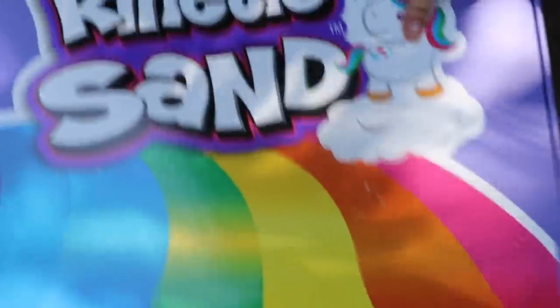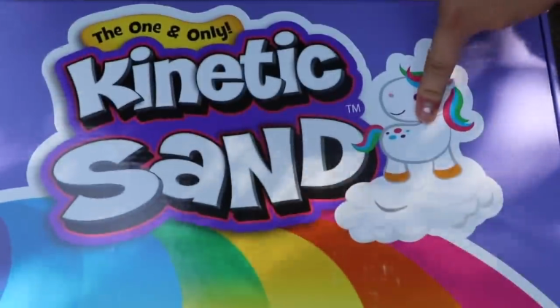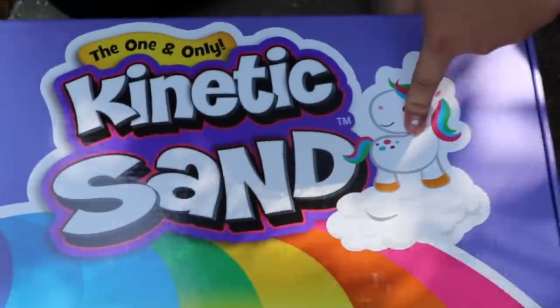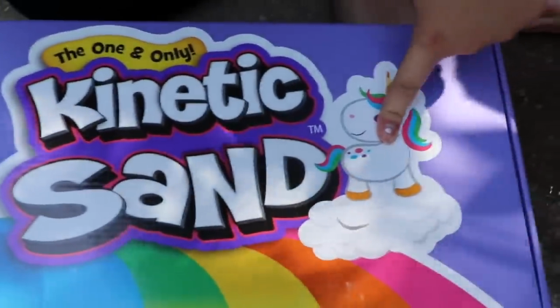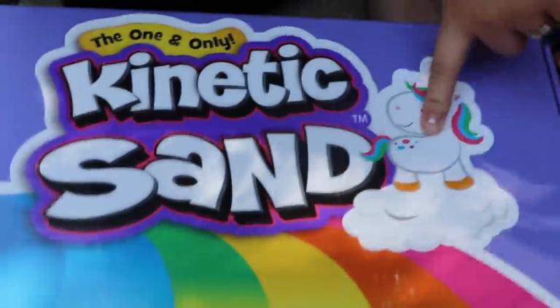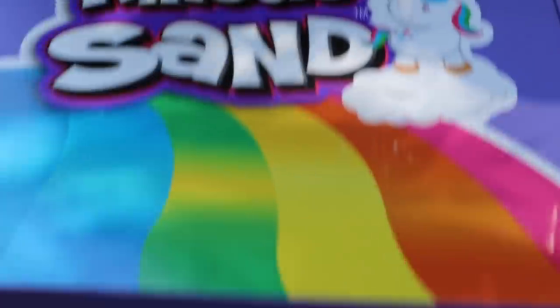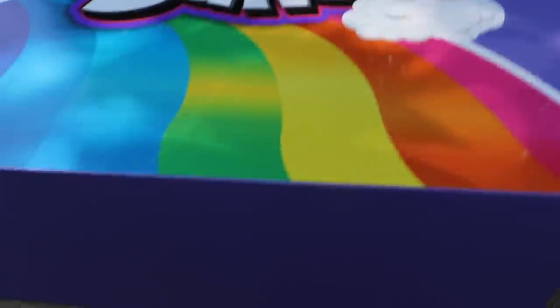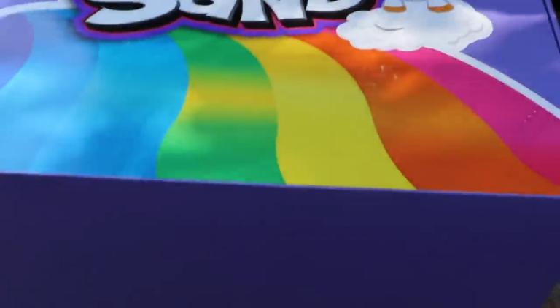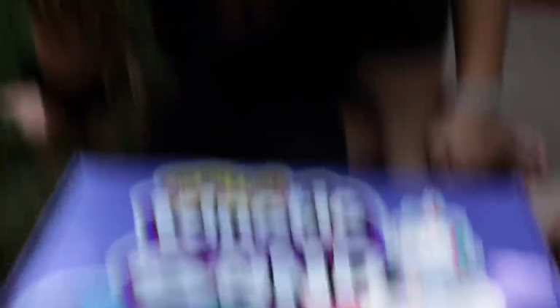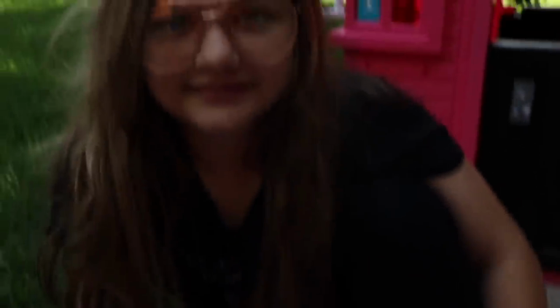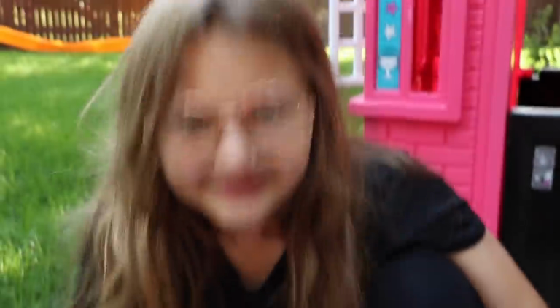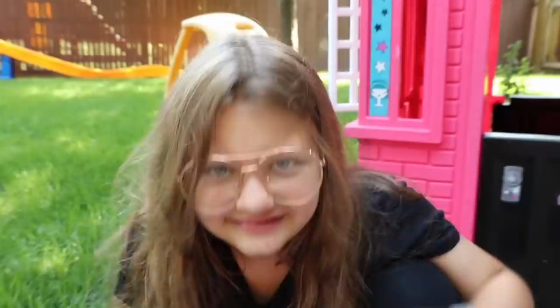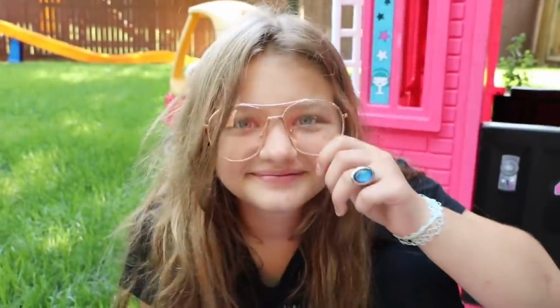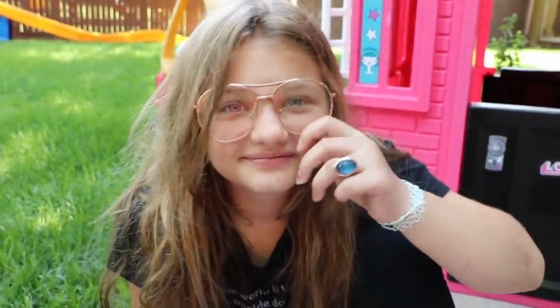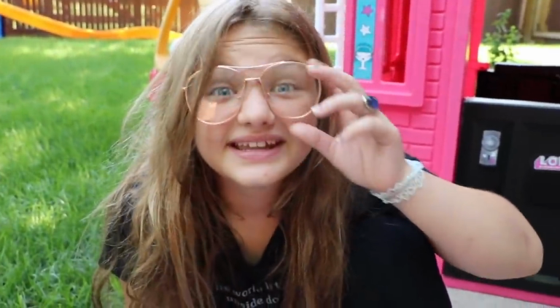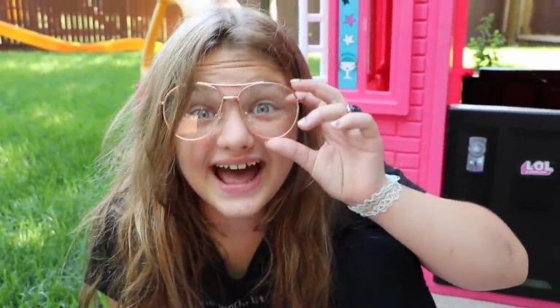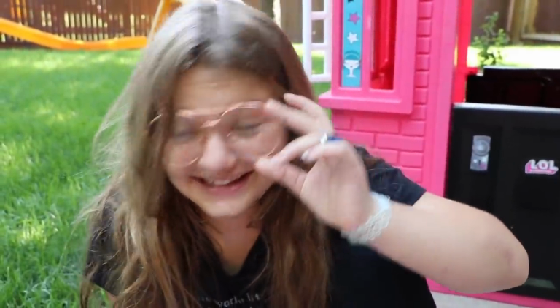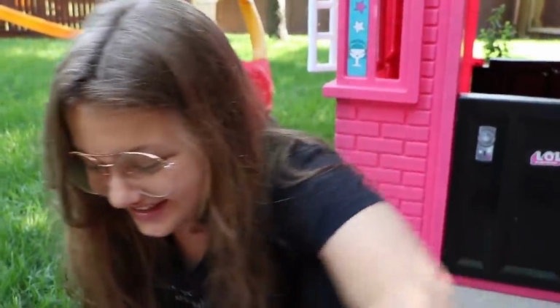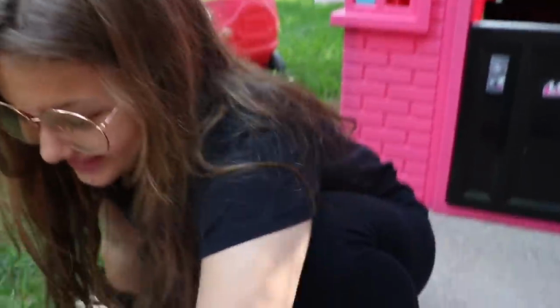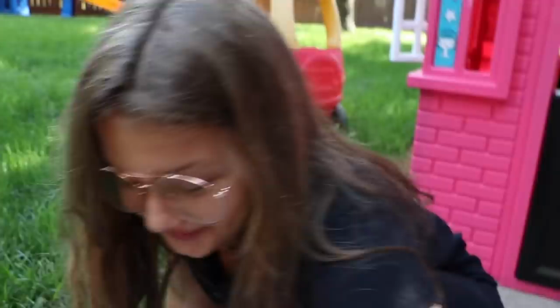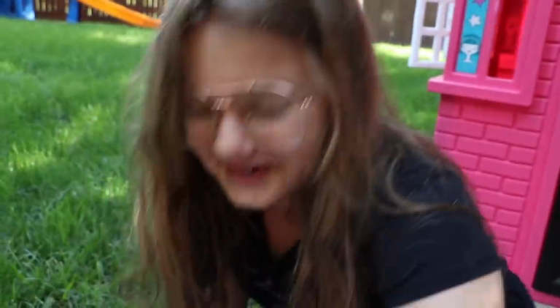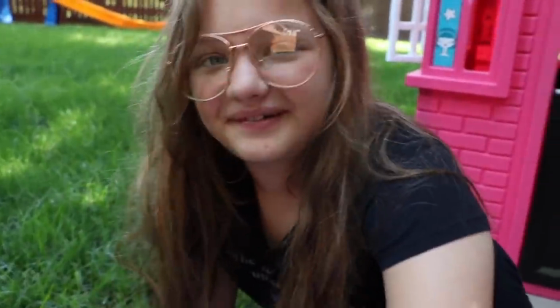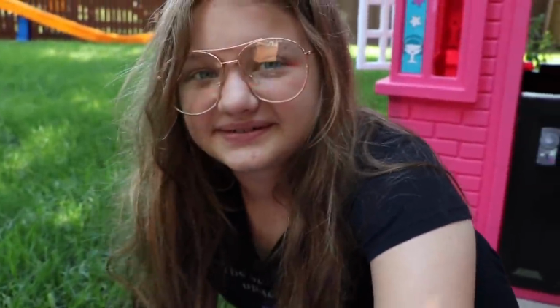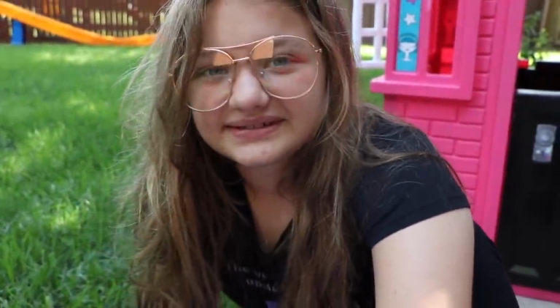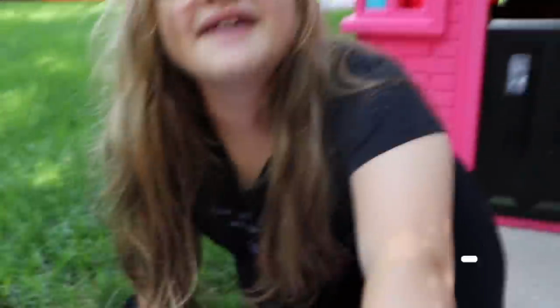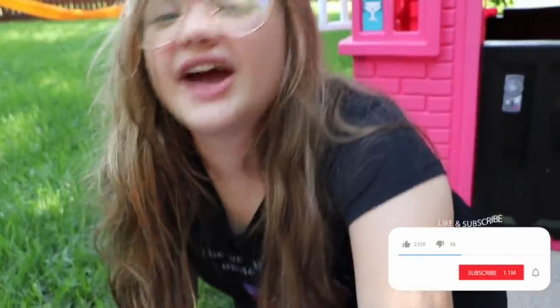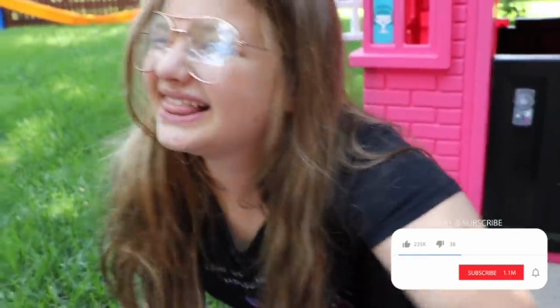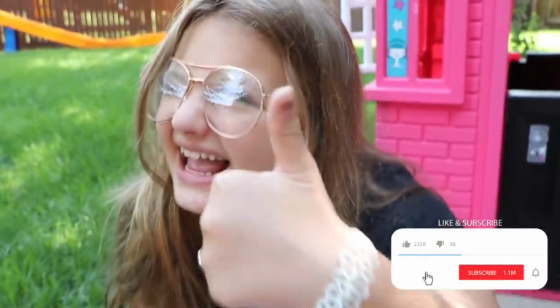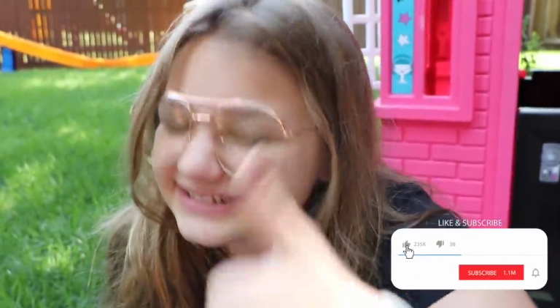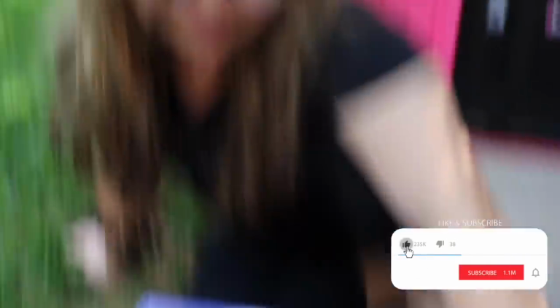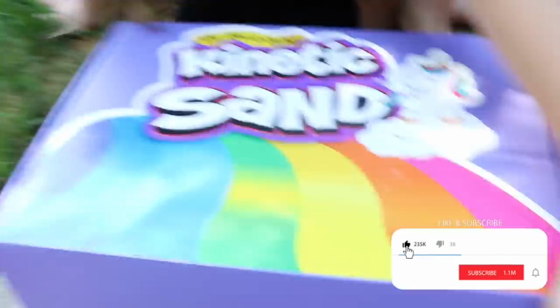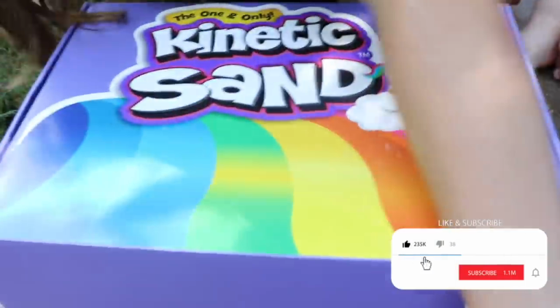Caleb's over here already trying to make mud pies! Alright, so here's this cool box. Look at this, you guys! So I'm betting there's going to be some rainbow kinetic sand in there. What do you guys think? If you think there's going to be rainbow kinetic sand, give this video a thumbs up!